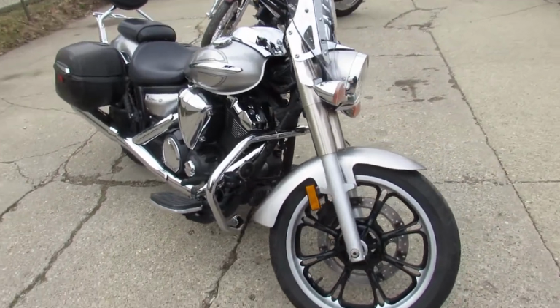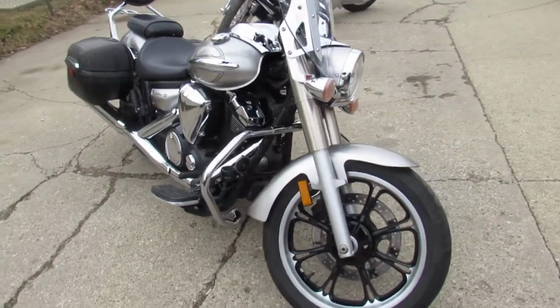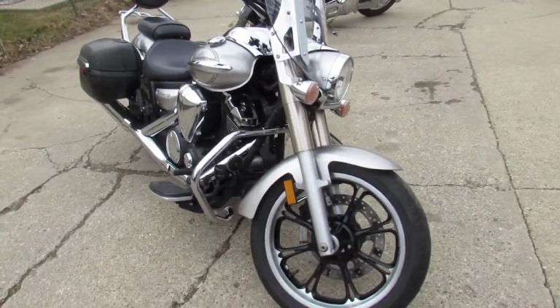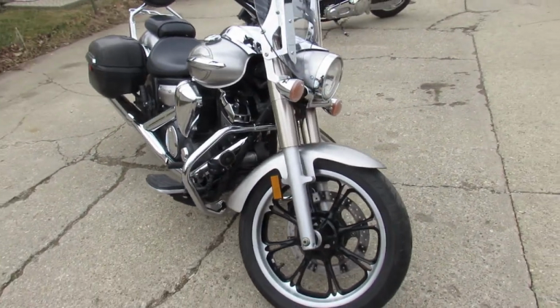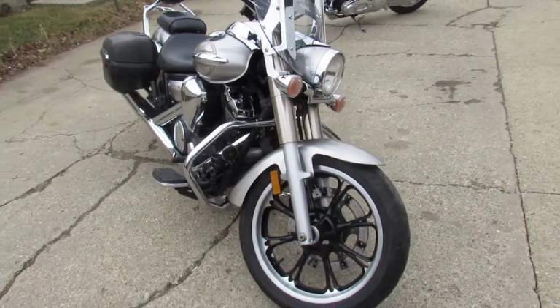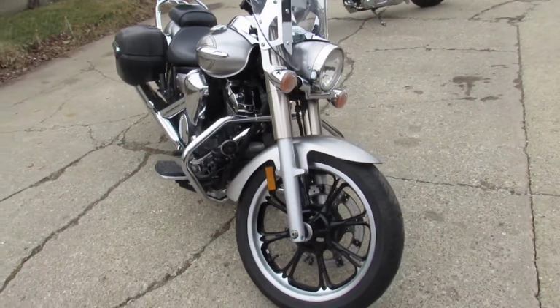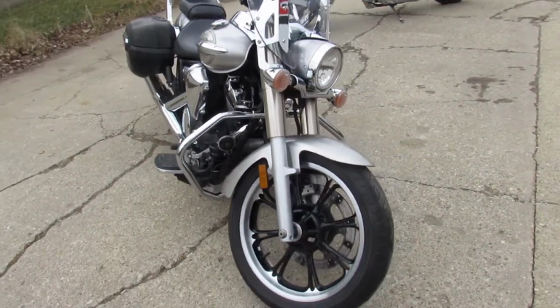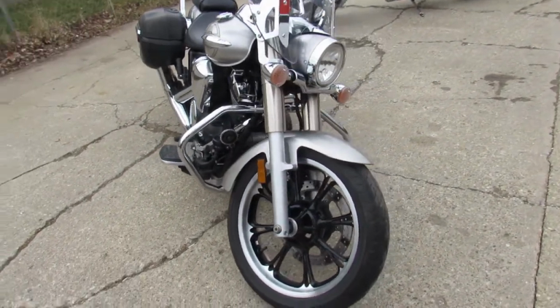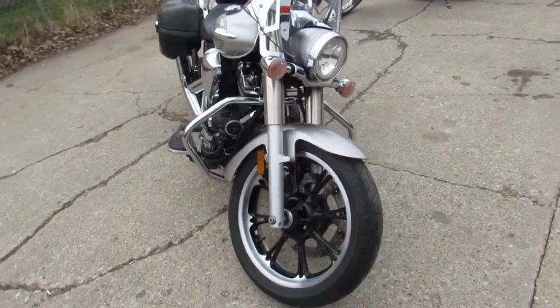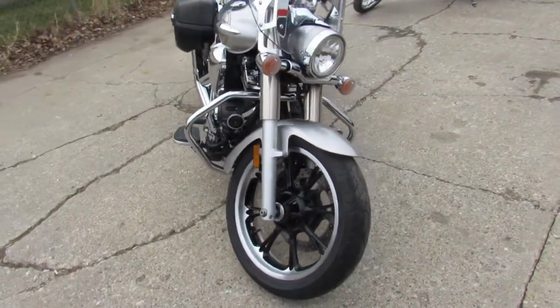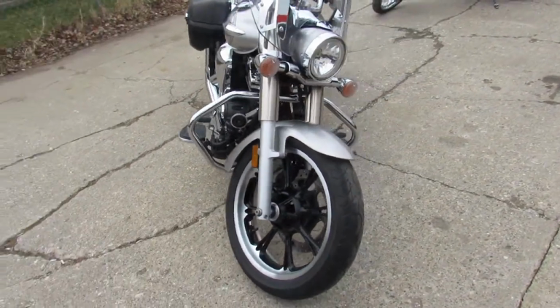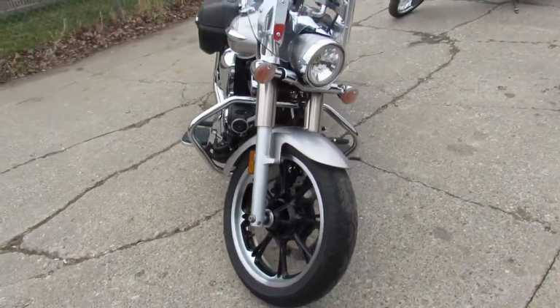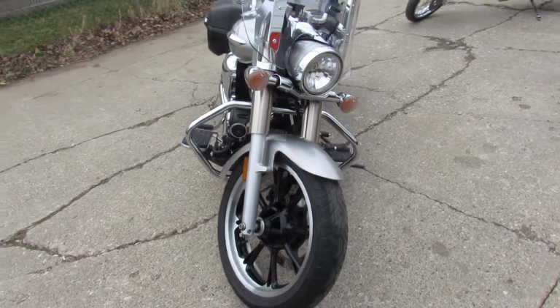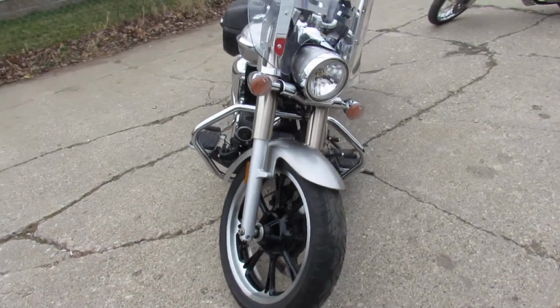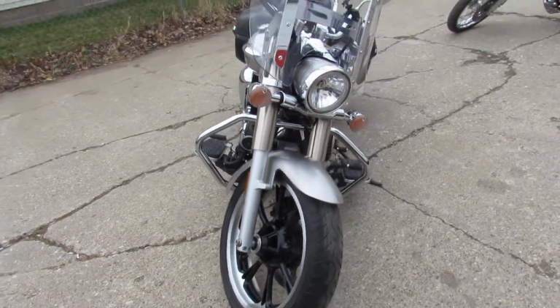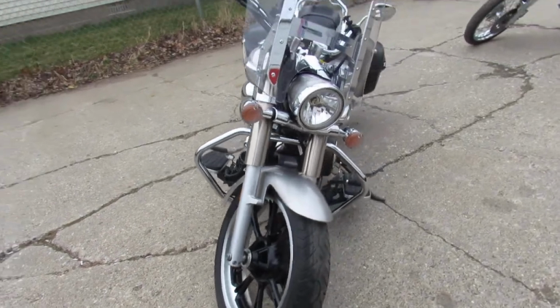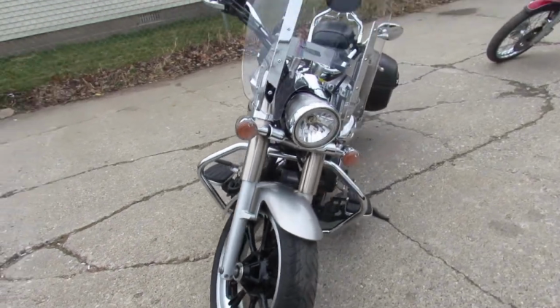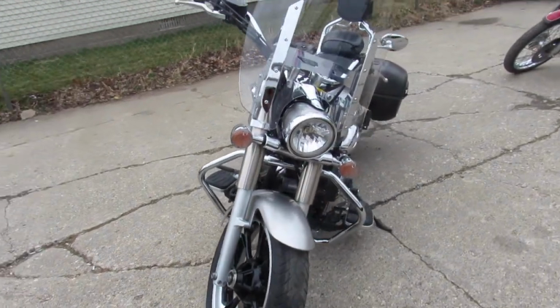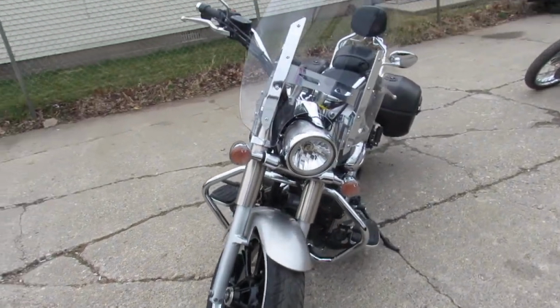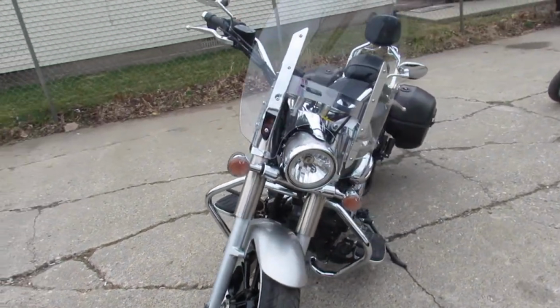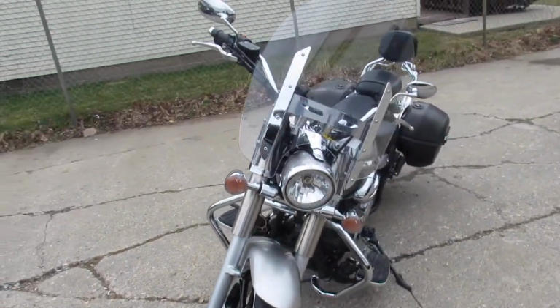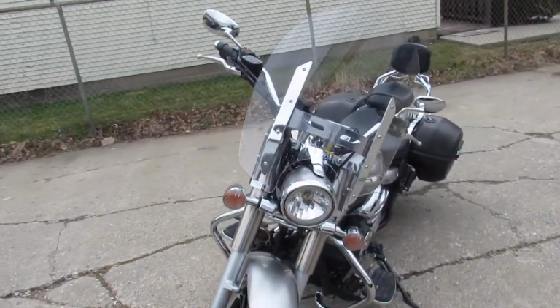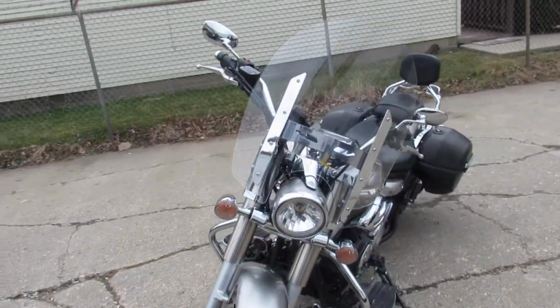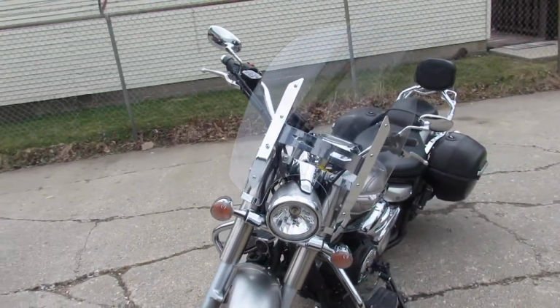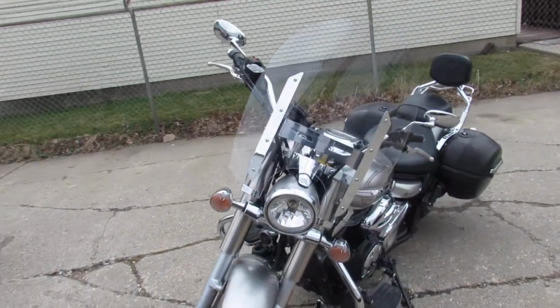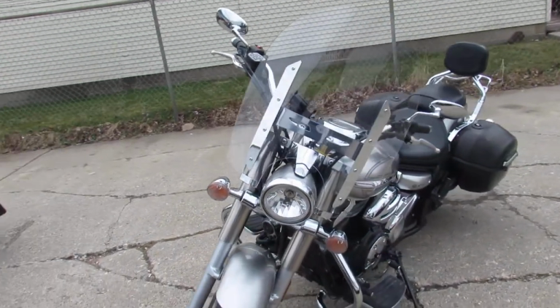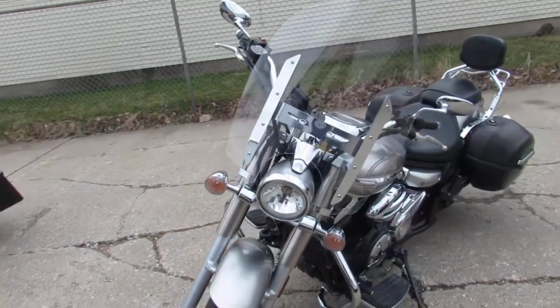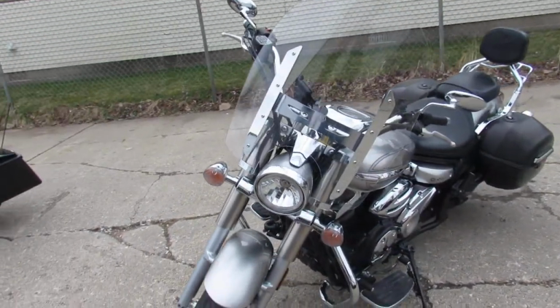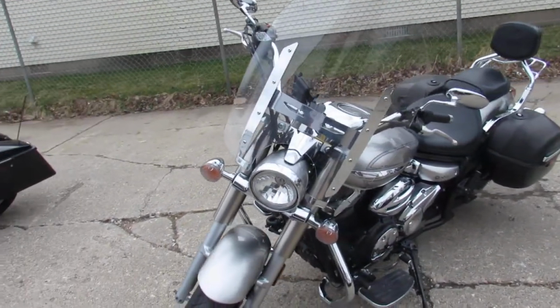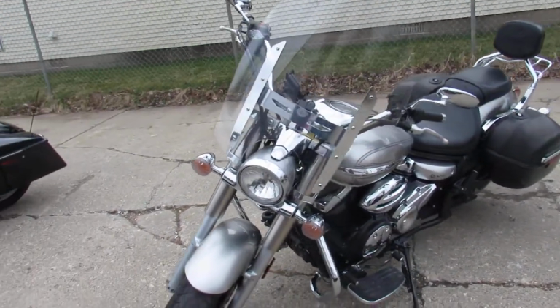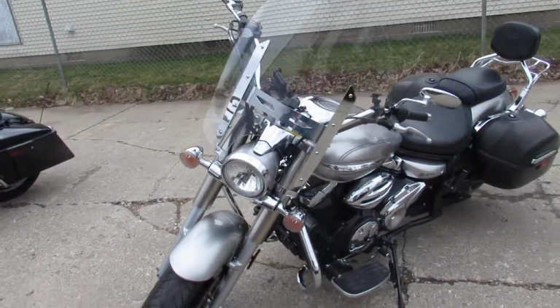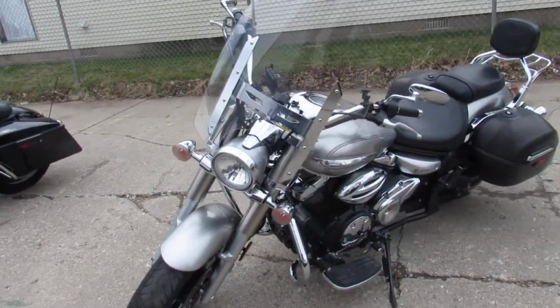This one's a 2009 Yamaha V-Star 950, Touring Edition. It's a good-looking bike, comes in liquid silver and it's loaded up with all the extras.